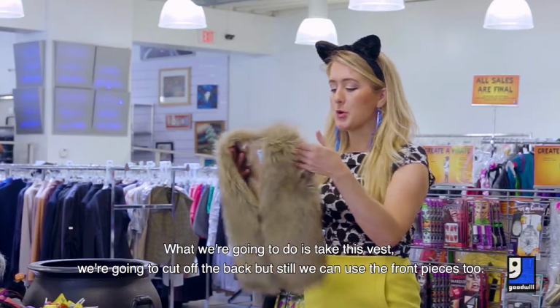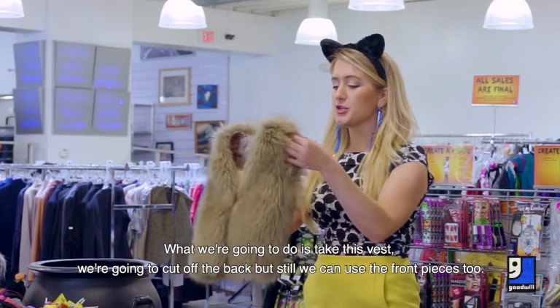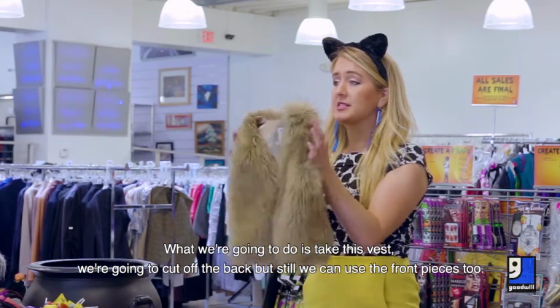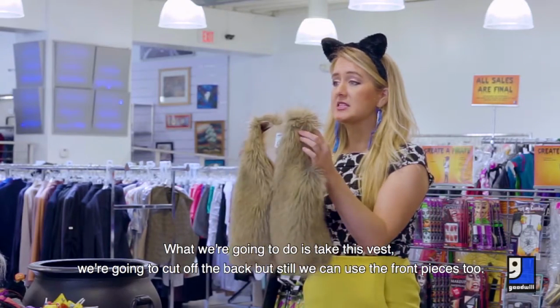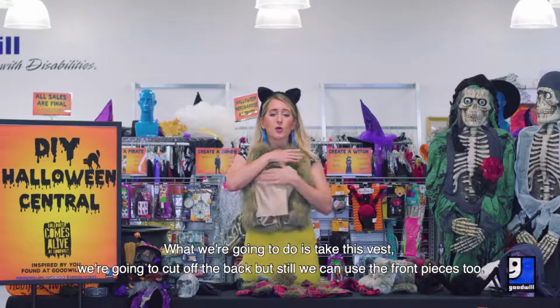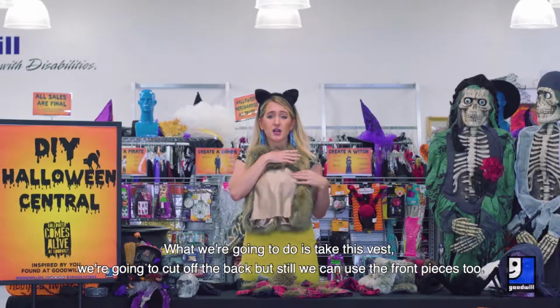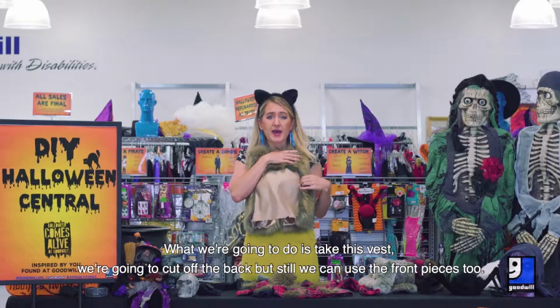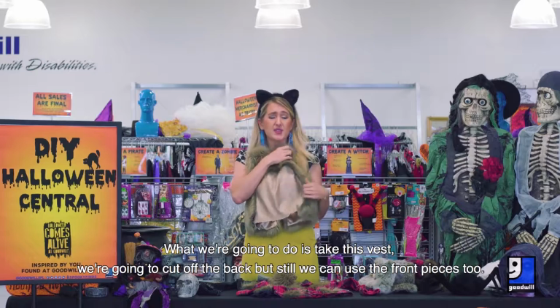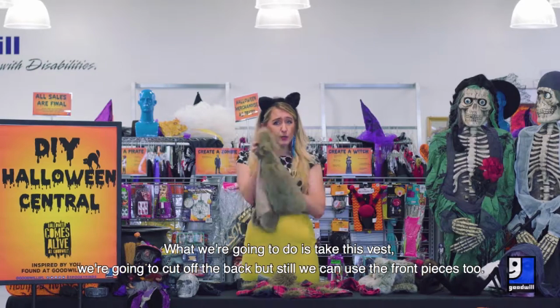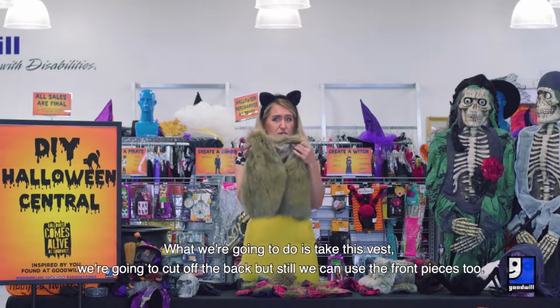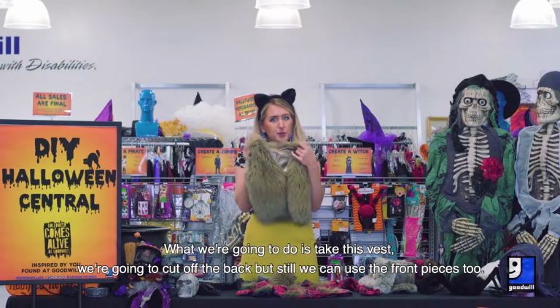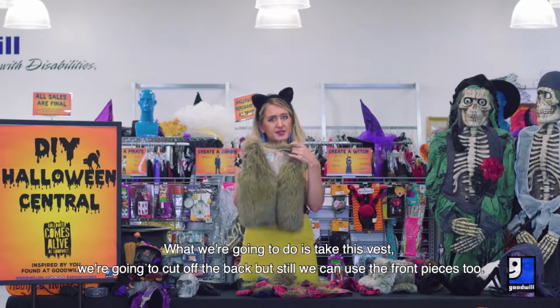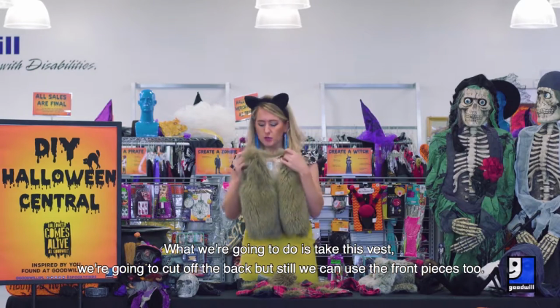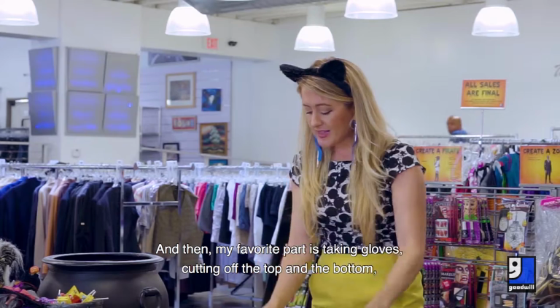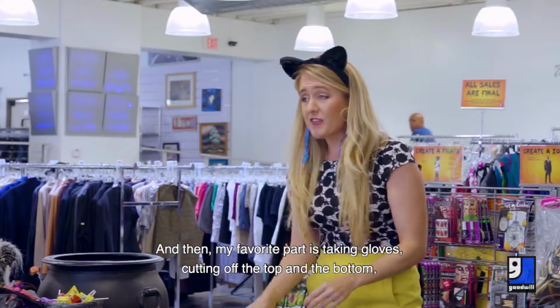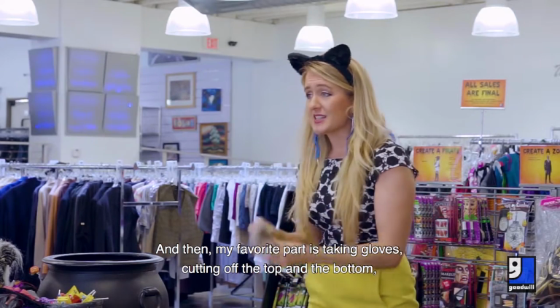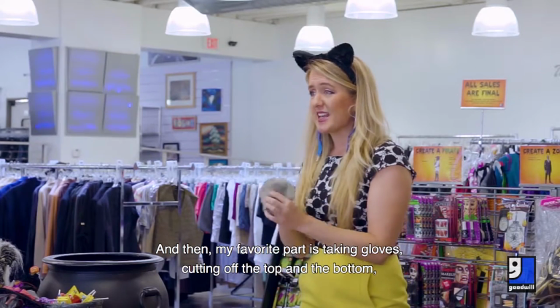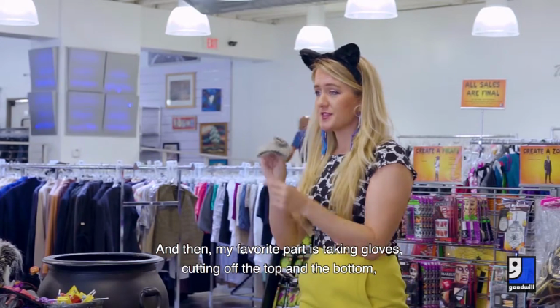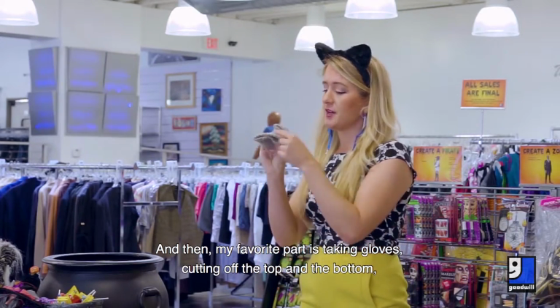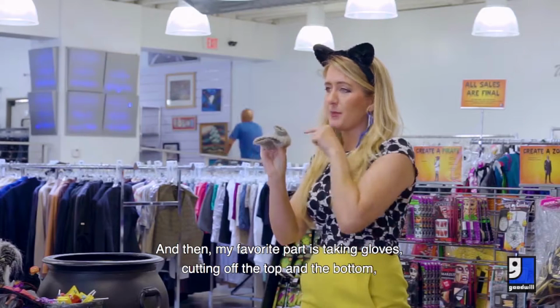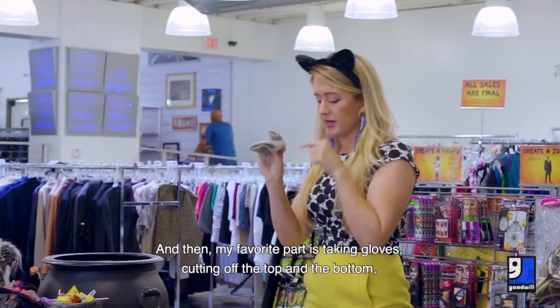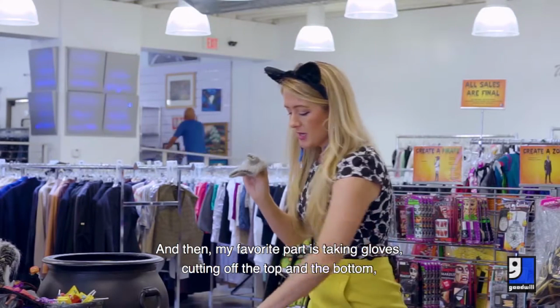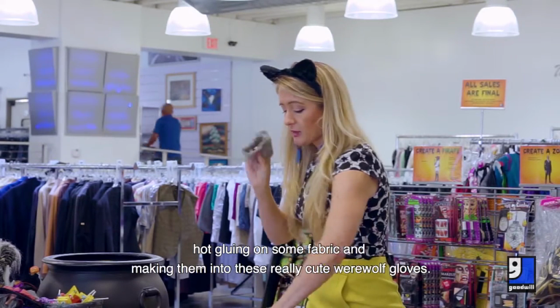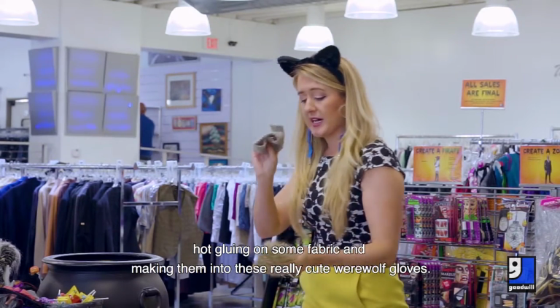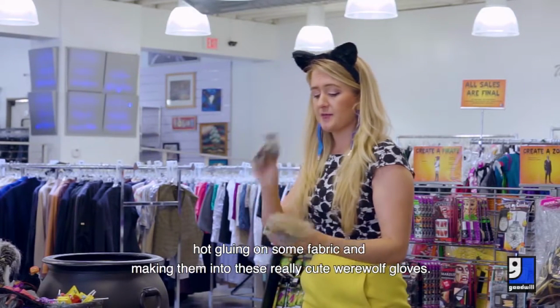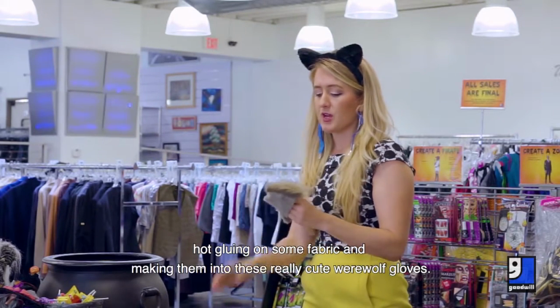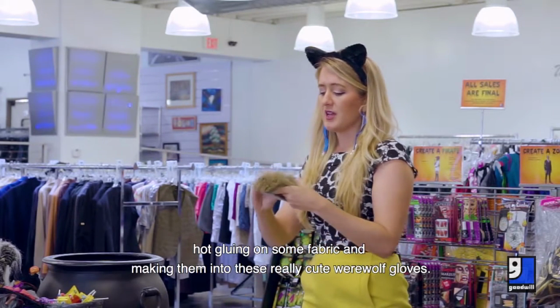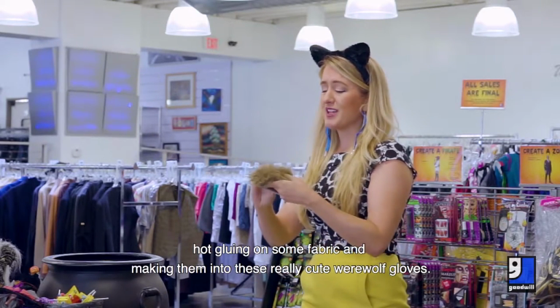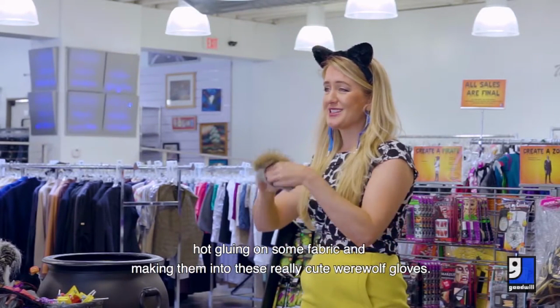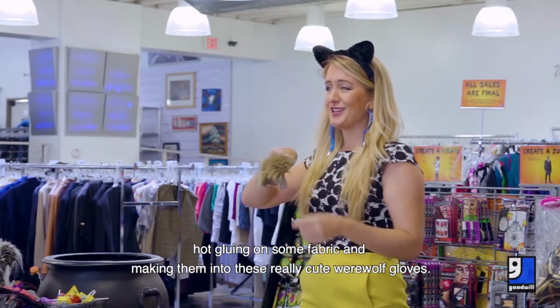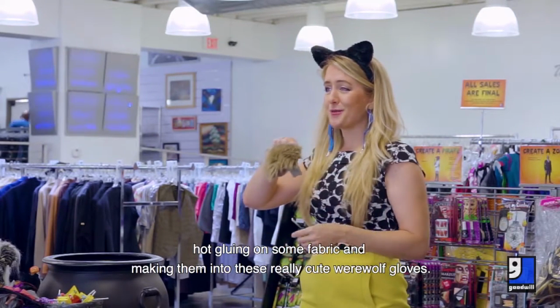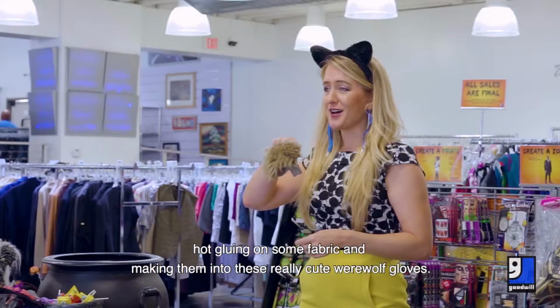What we're going to do is take this vest — we're going to cut off the back, but we can still use the front pieces too. And then my favorite part is taking gloves, cutting off the top and the bottom, hot gluing on some fabric, and making them into these really cute werewolf gloves.